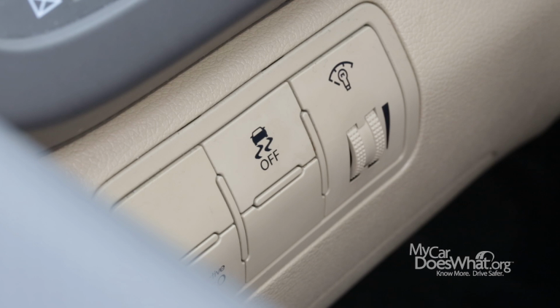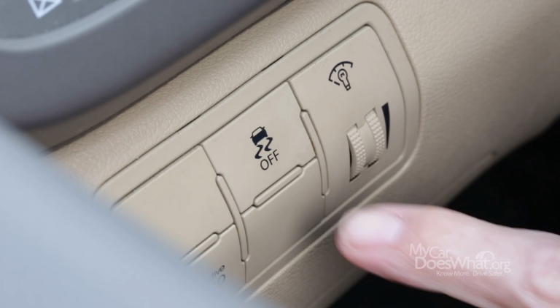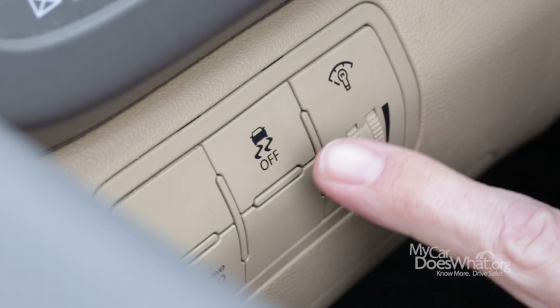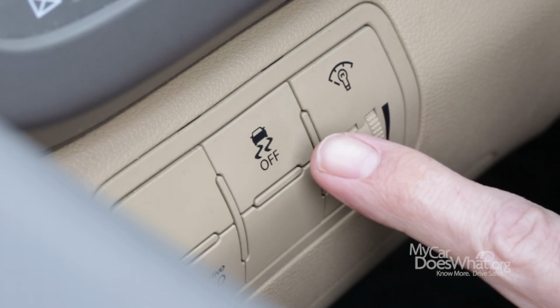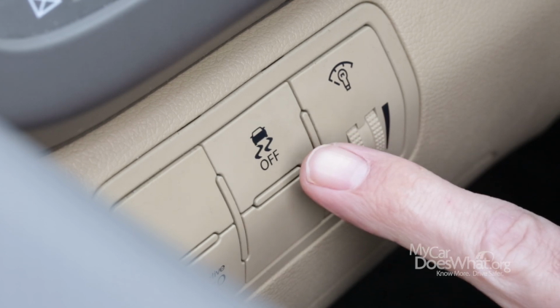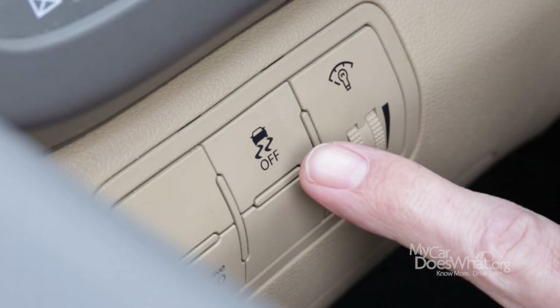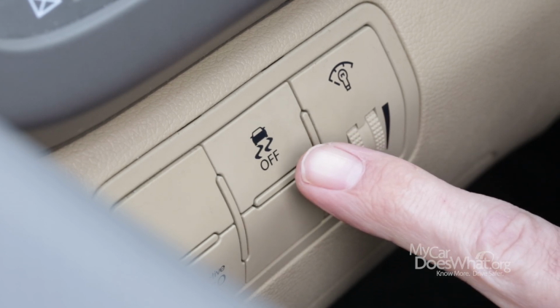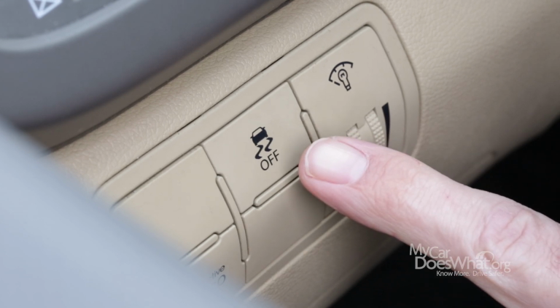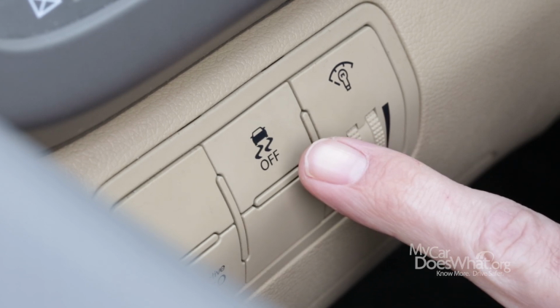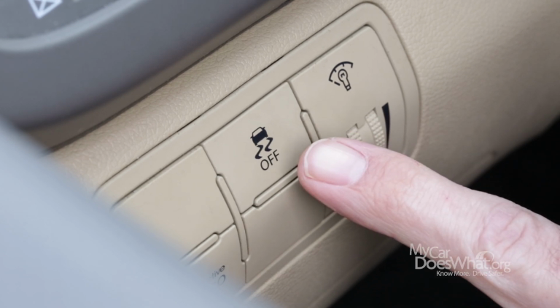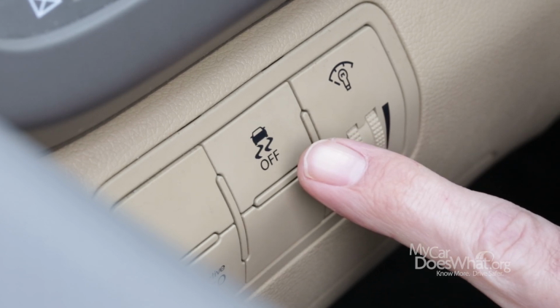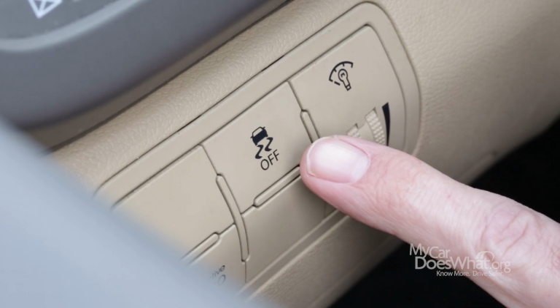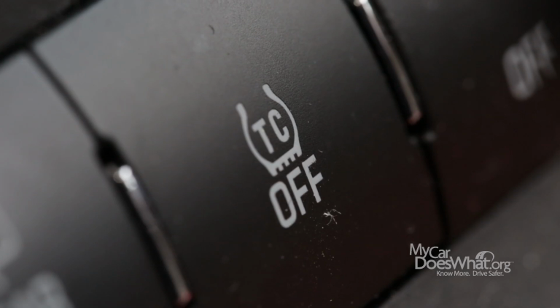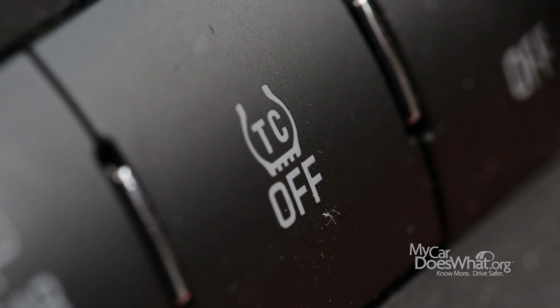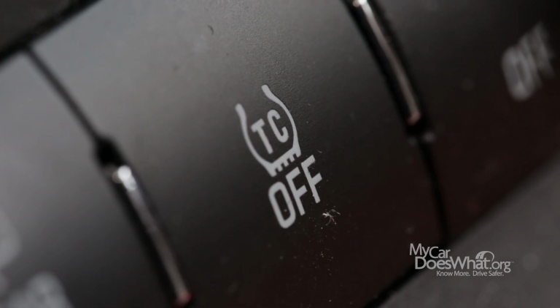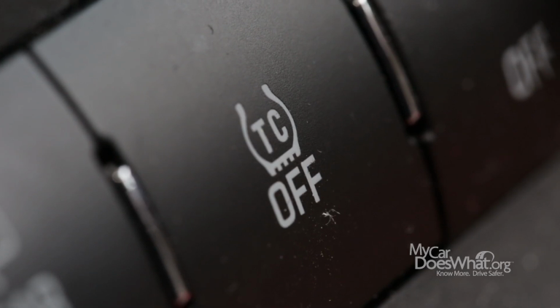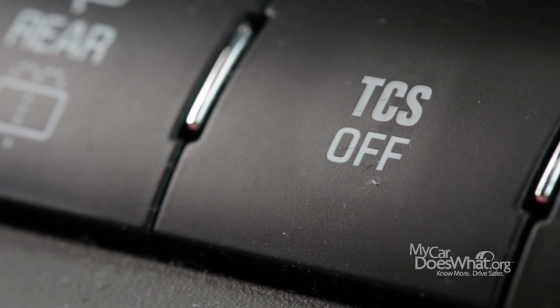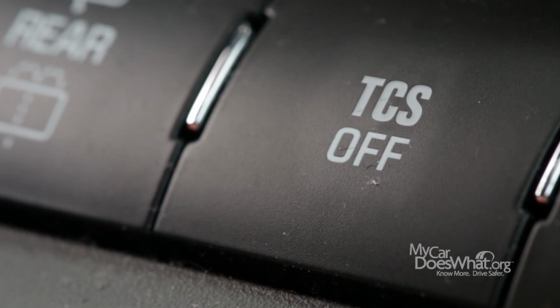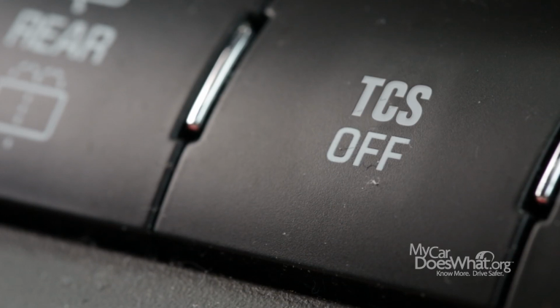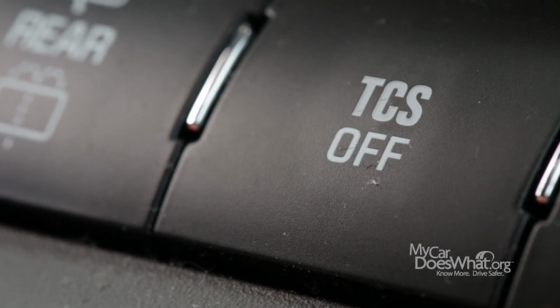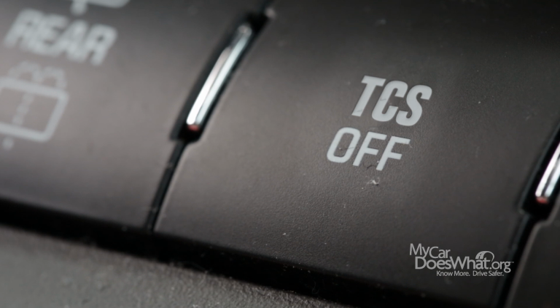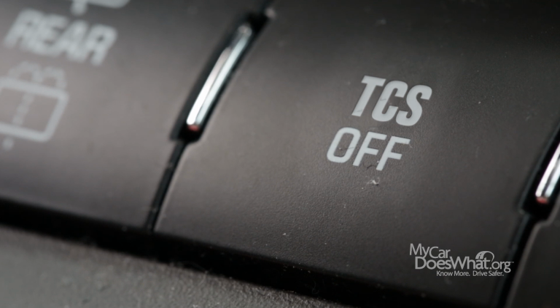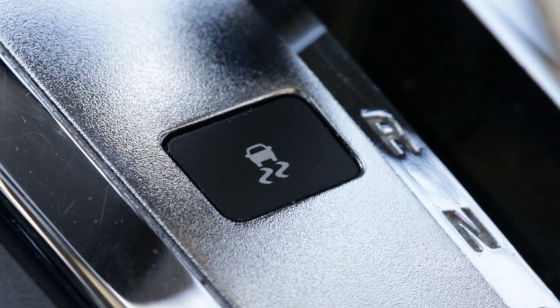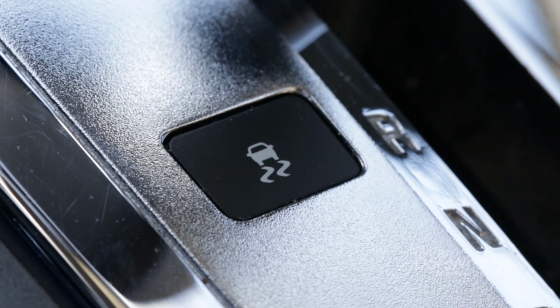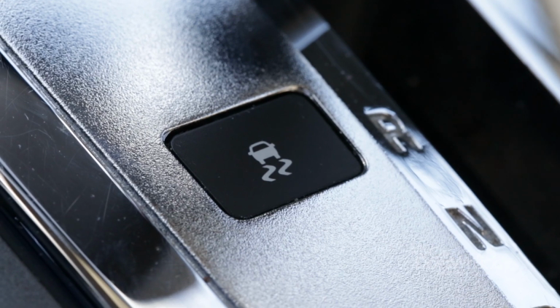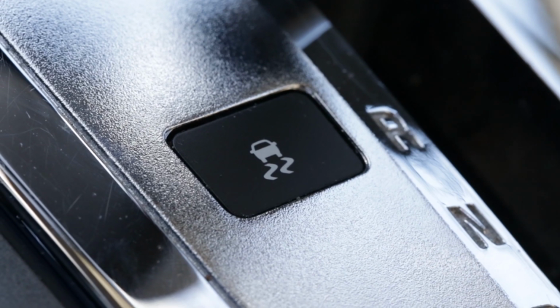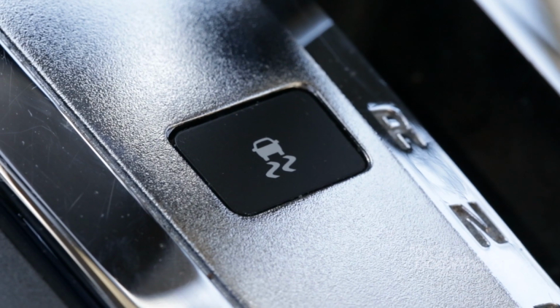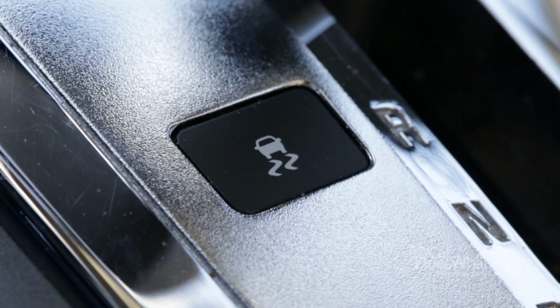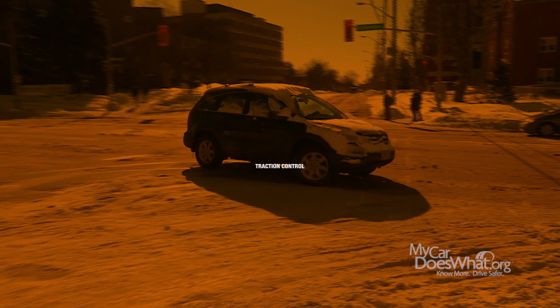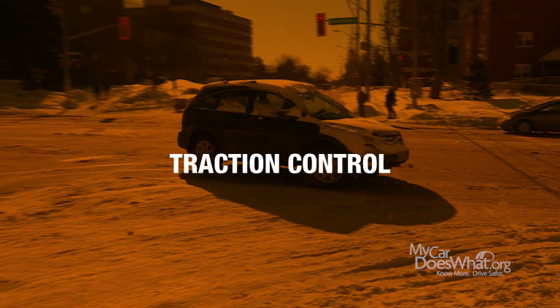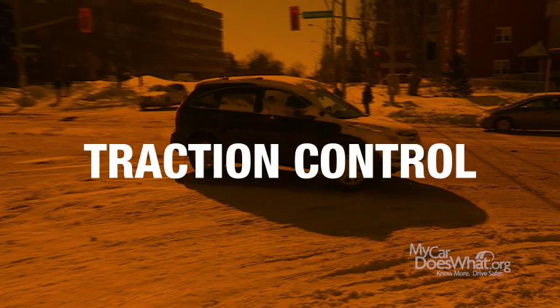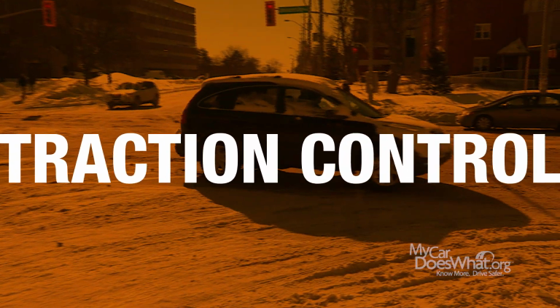I'm going to solve a little mystery today about this button on your dashboard. What is TC, or TCS, or the squiggly symbol? It's traction control.